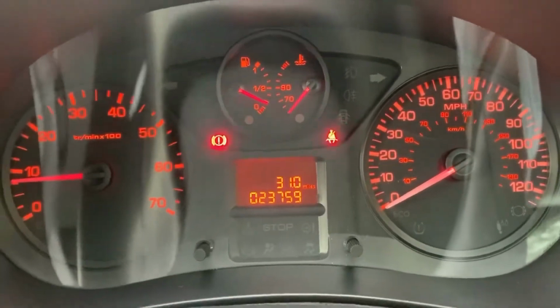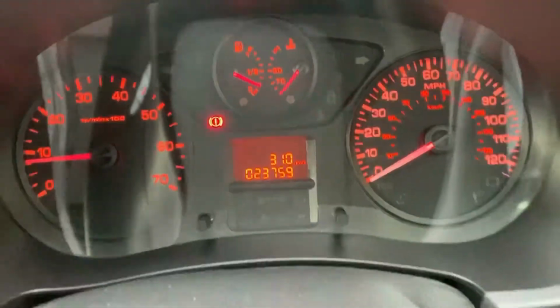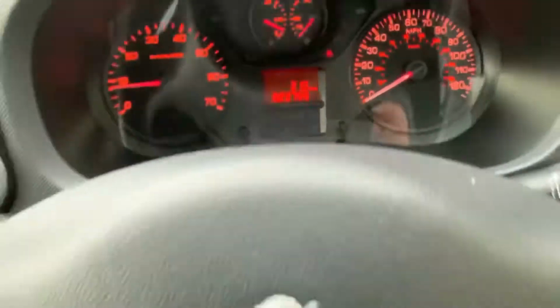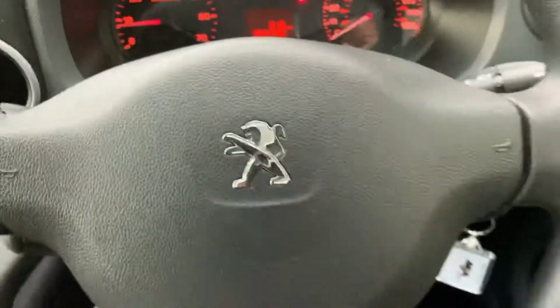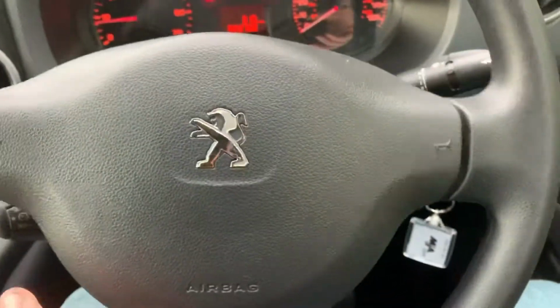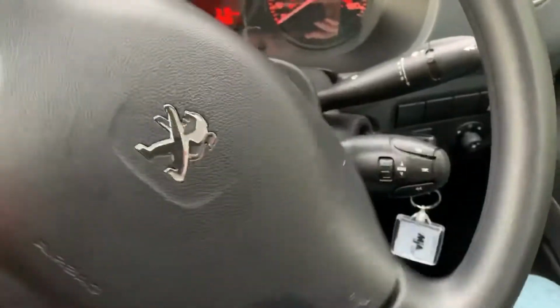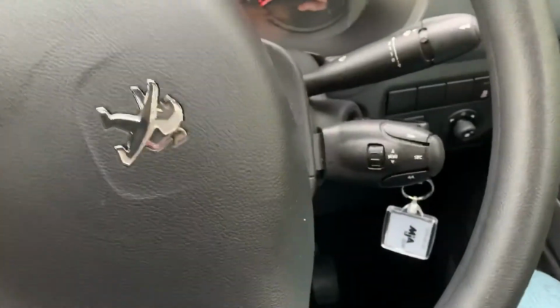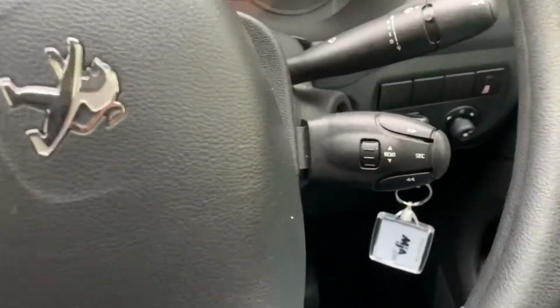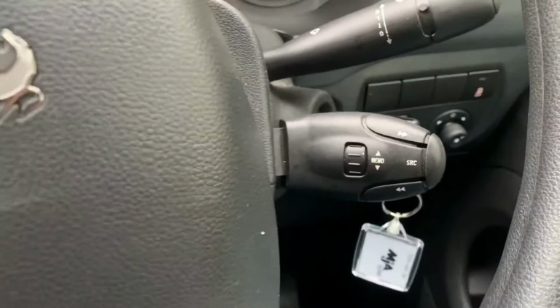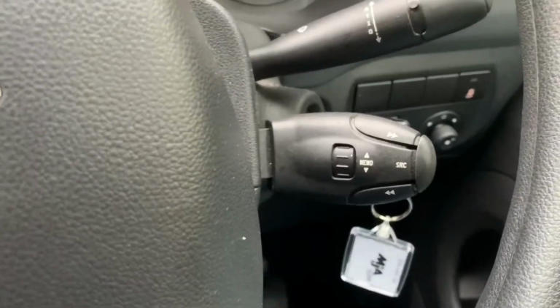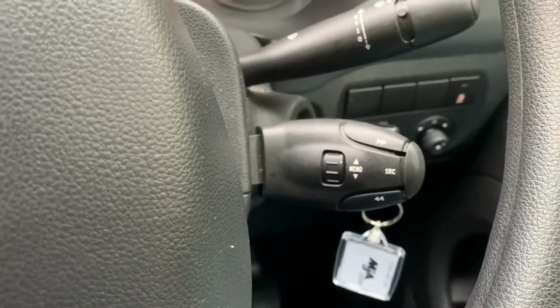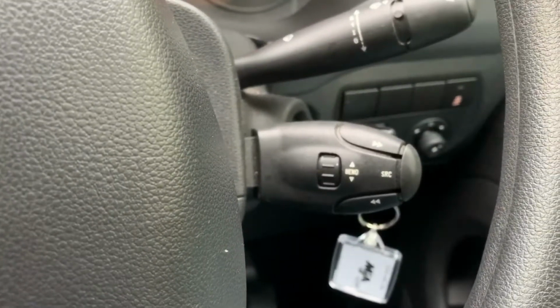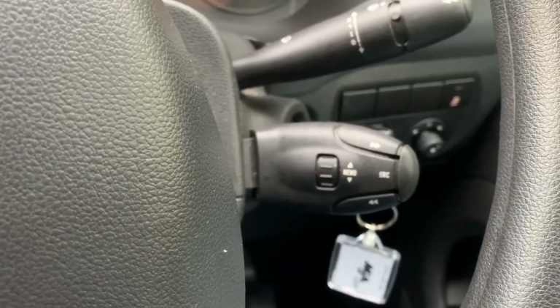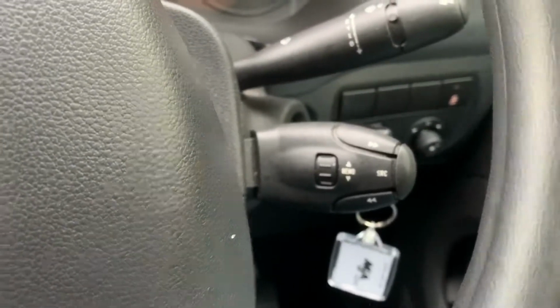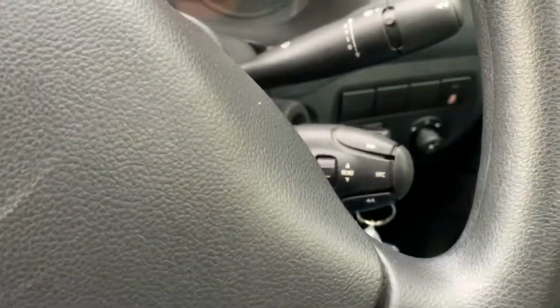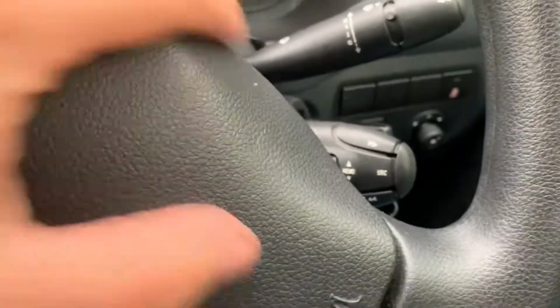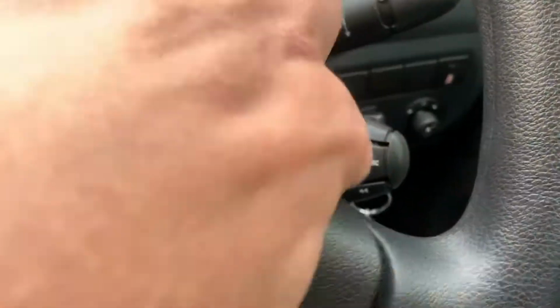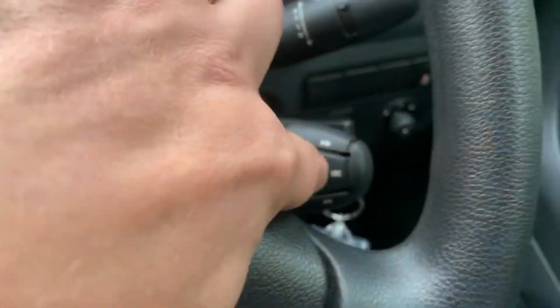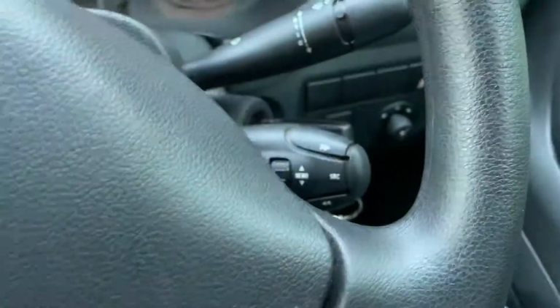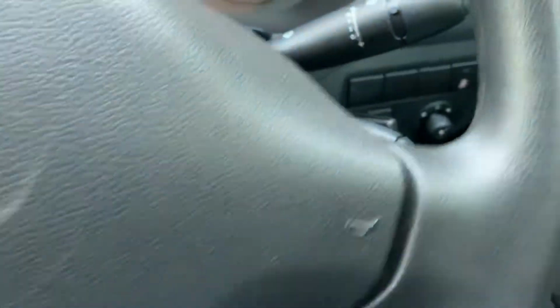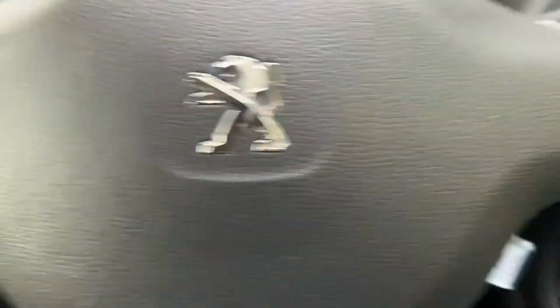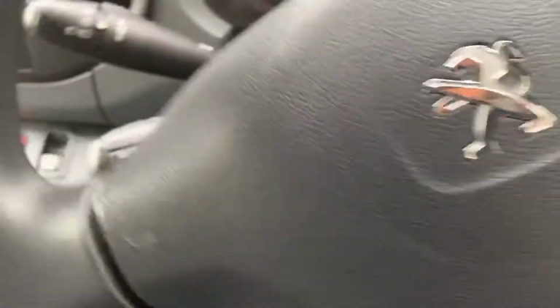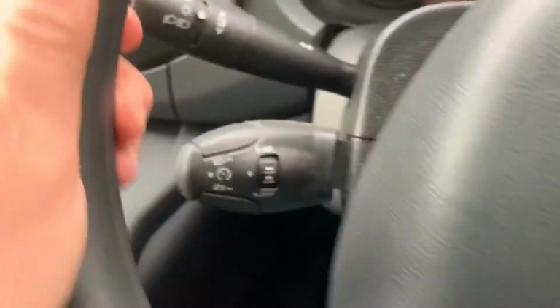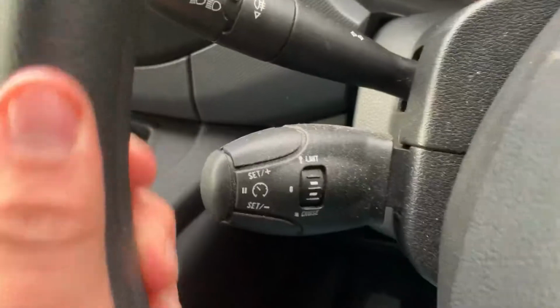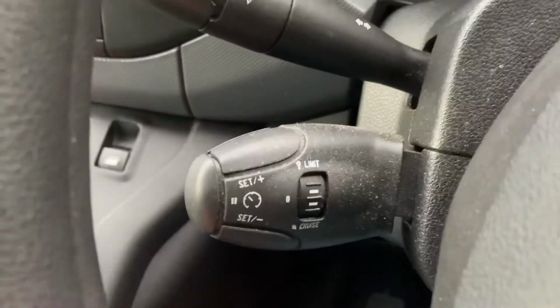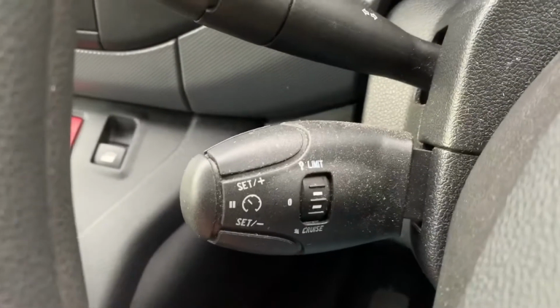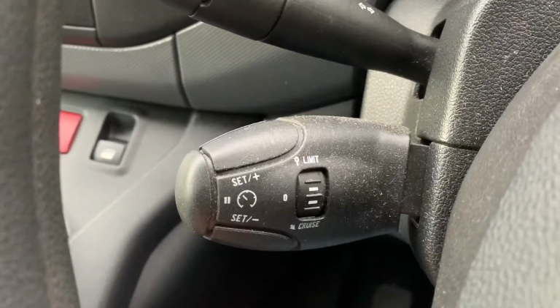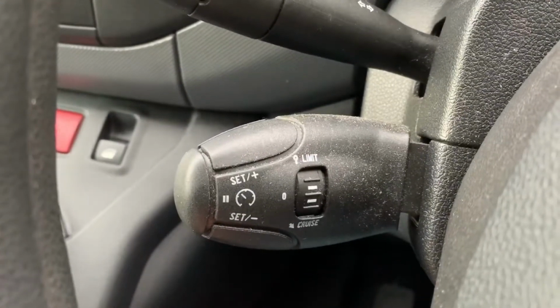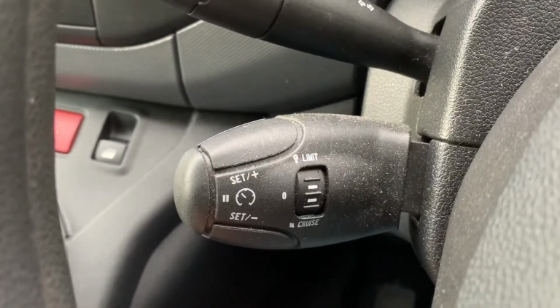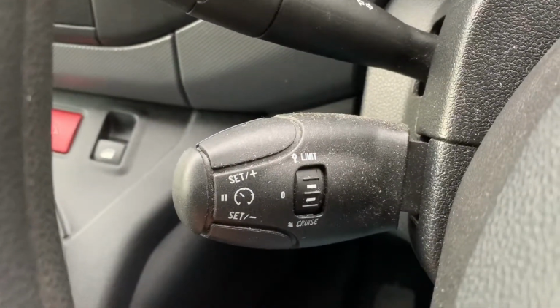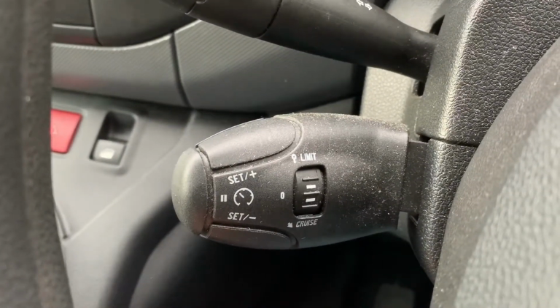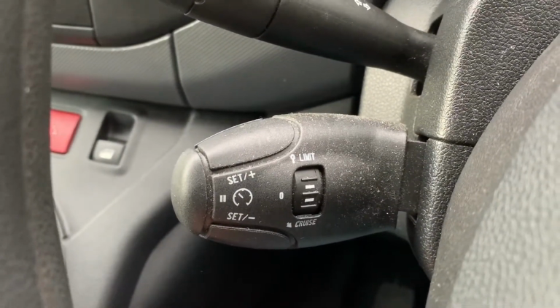If we look at the steering wheel you can see we have stereo controls behind it on this stalk just here, and then on the left hand side we have both cruise control and speed limiter.